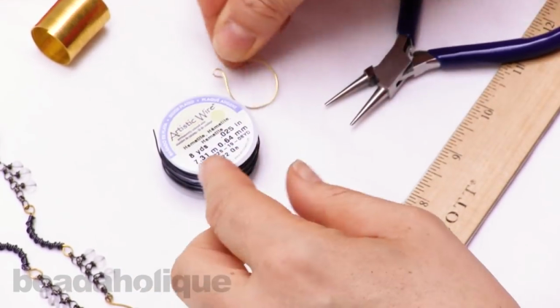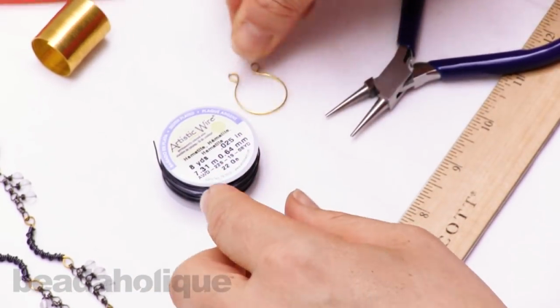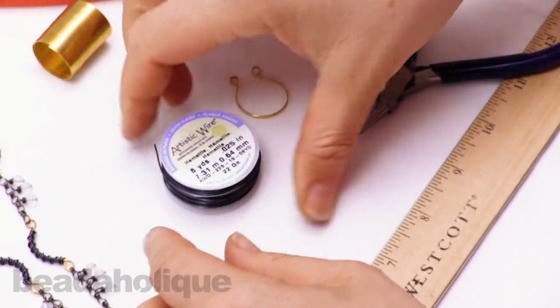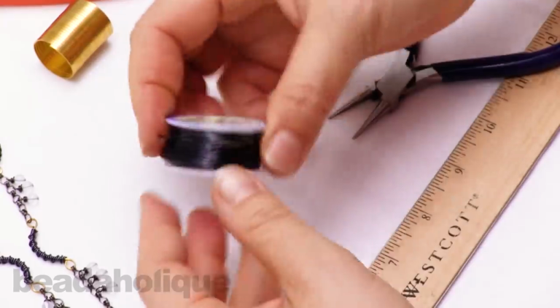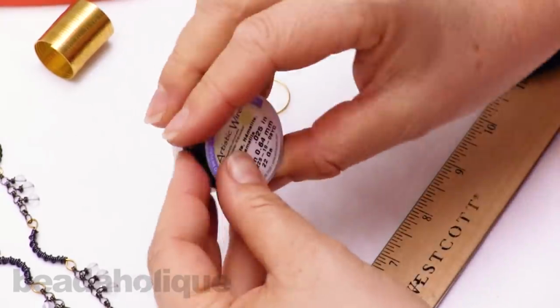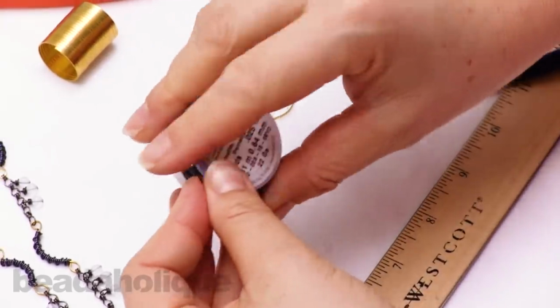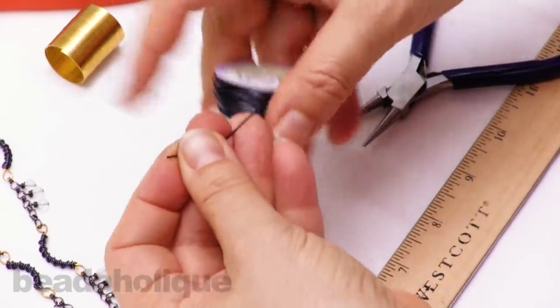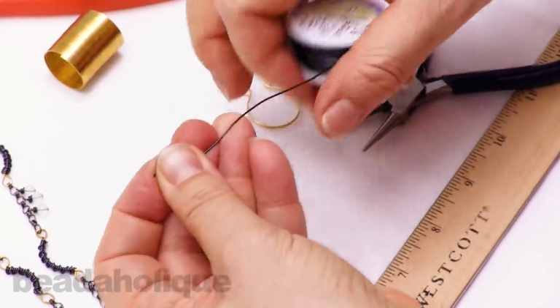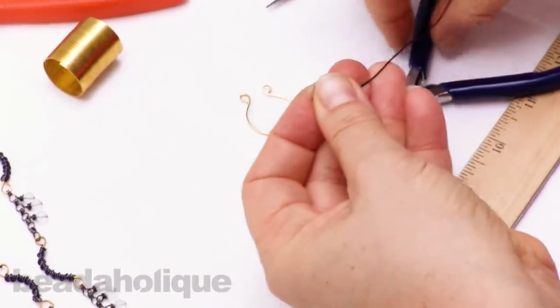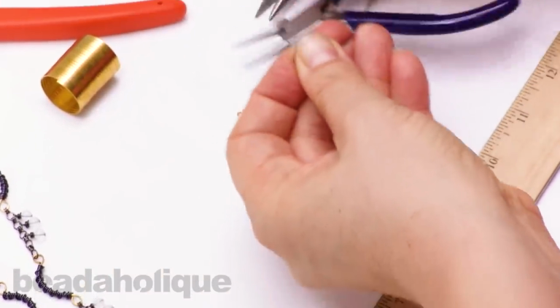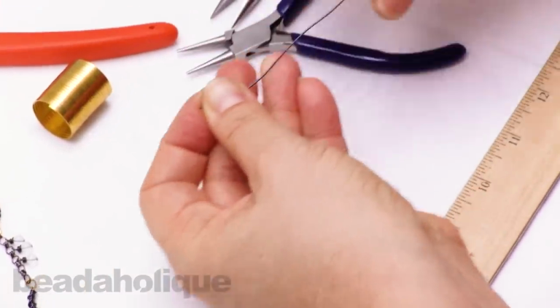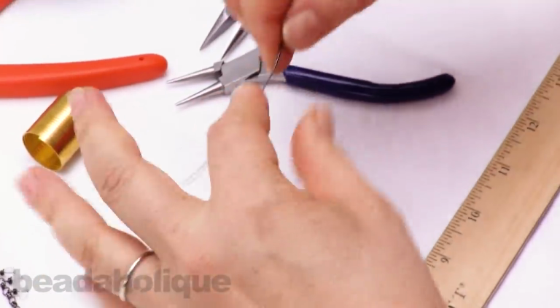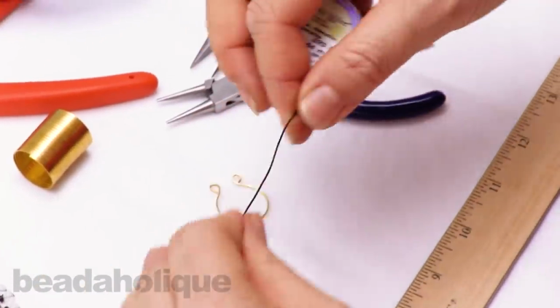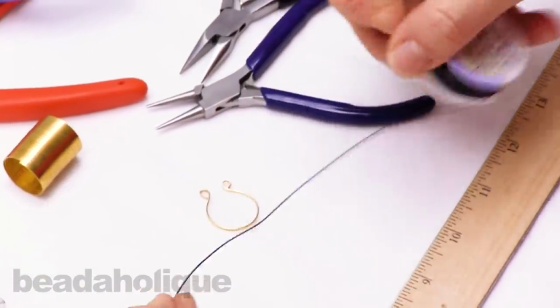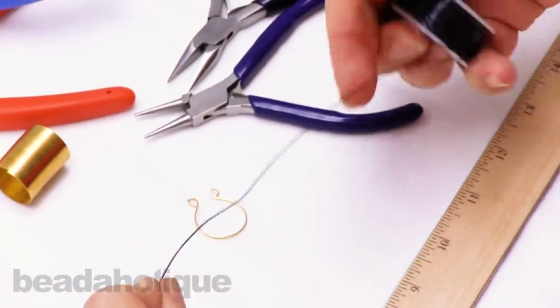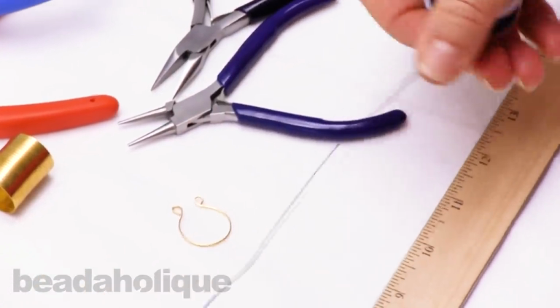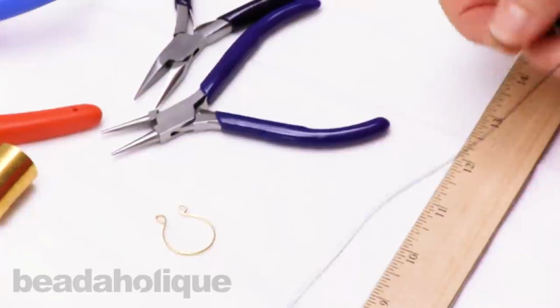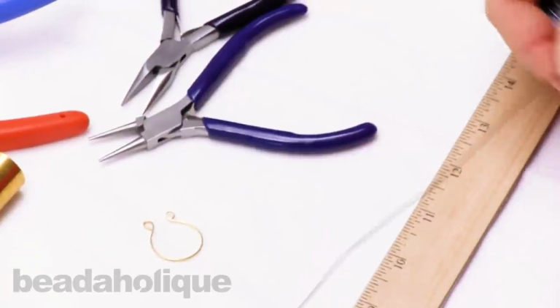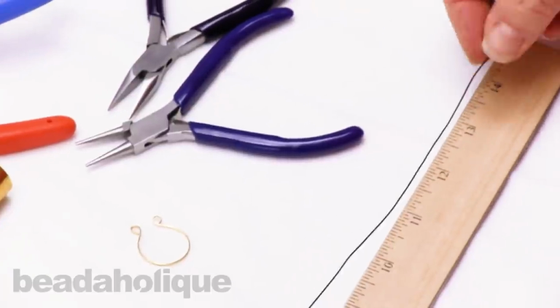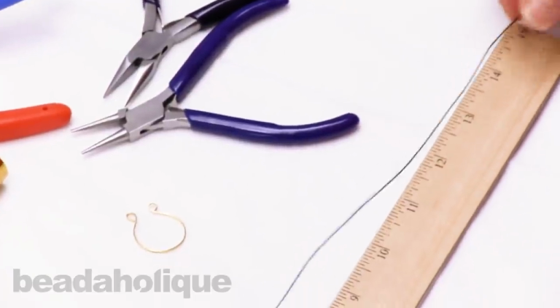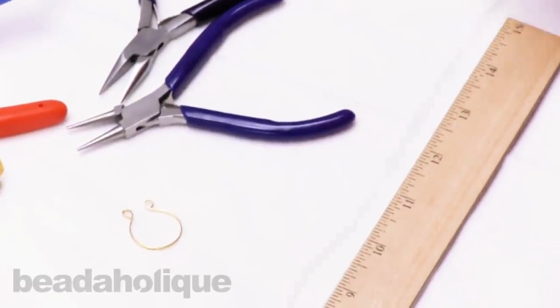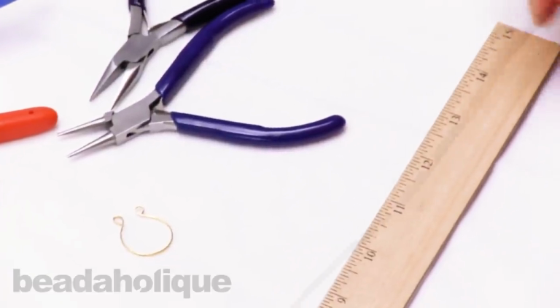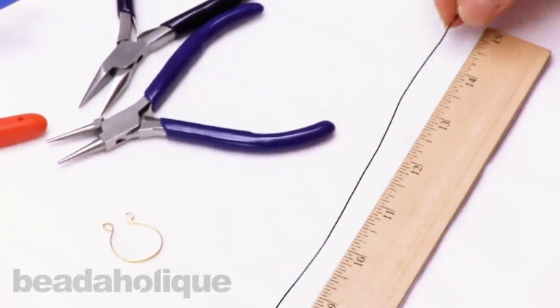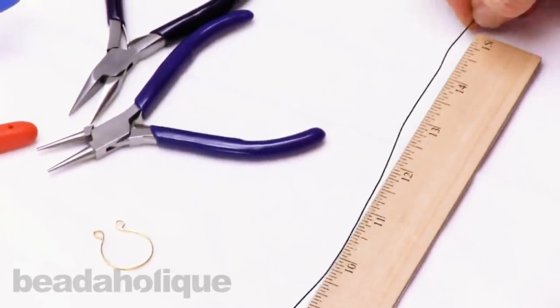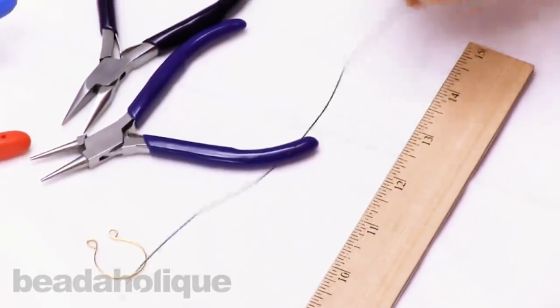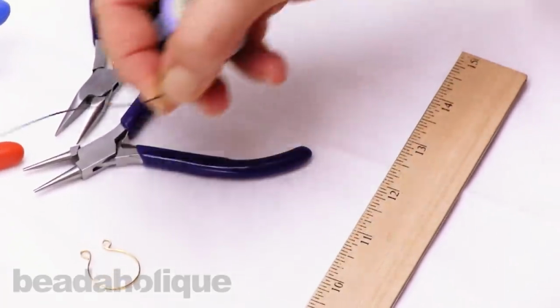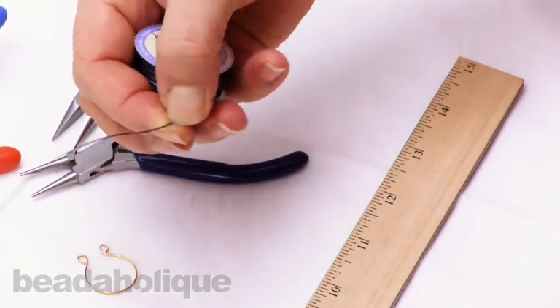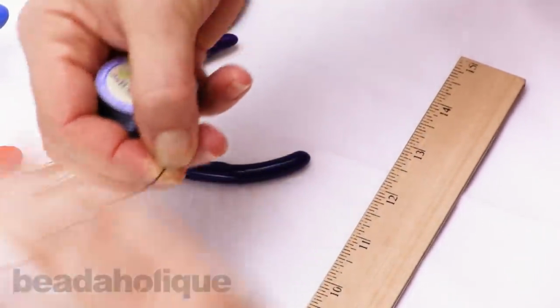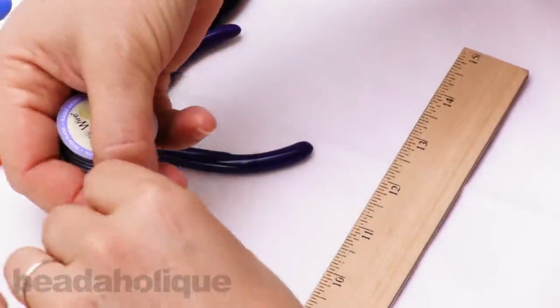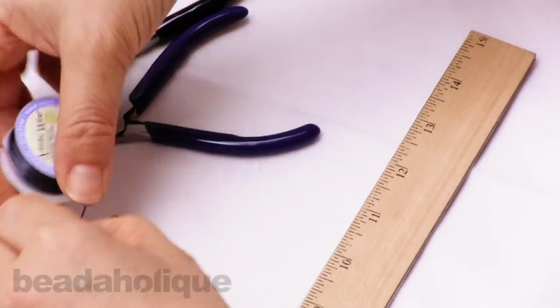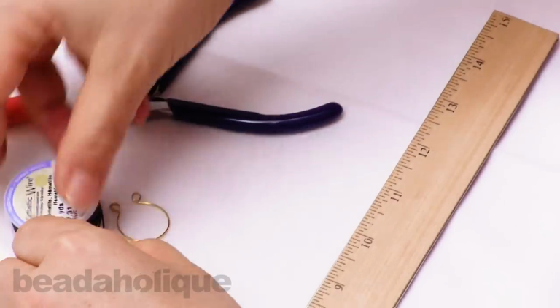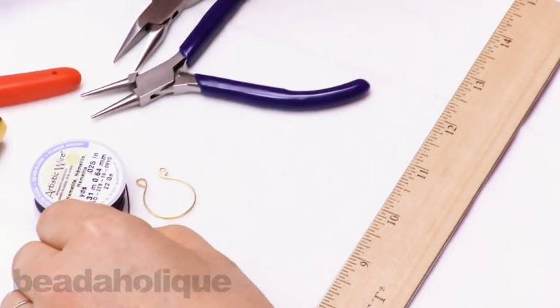I'll go ahead and cut — actually more like 15 inches of the craft wire for the pendant. 15 inches with 22 gauge wire.